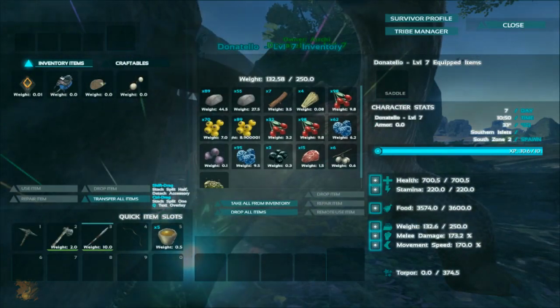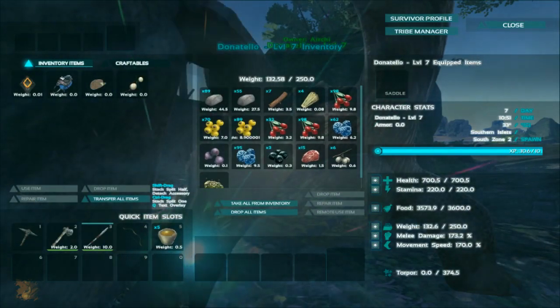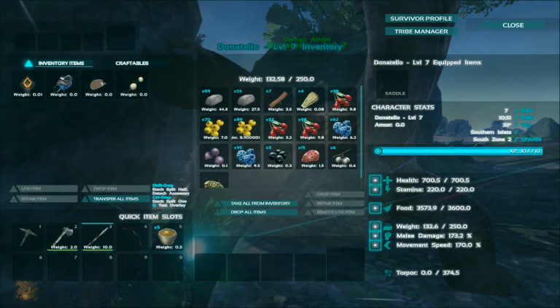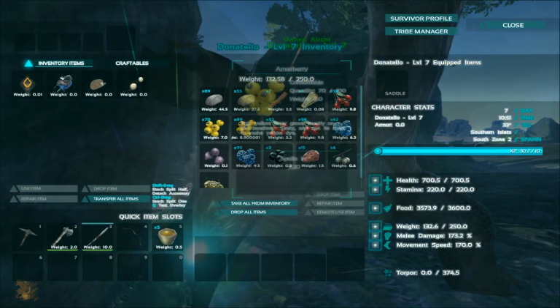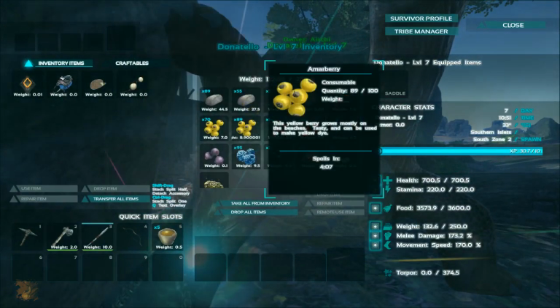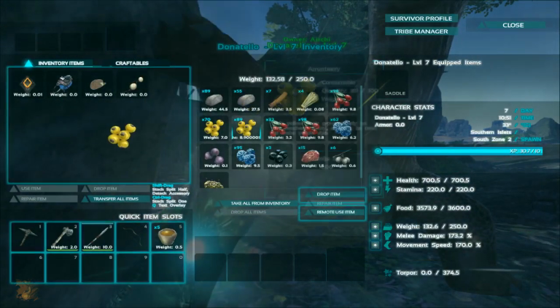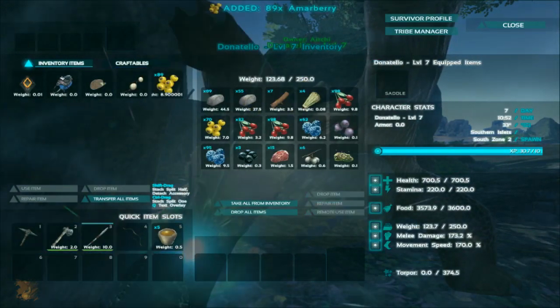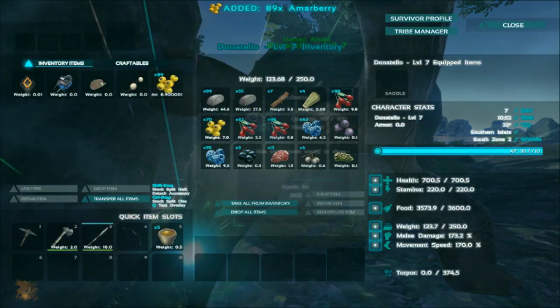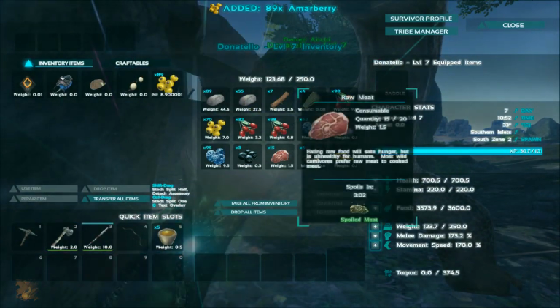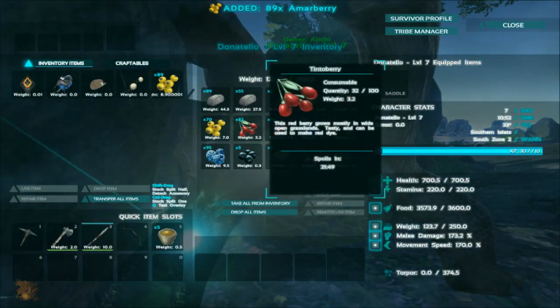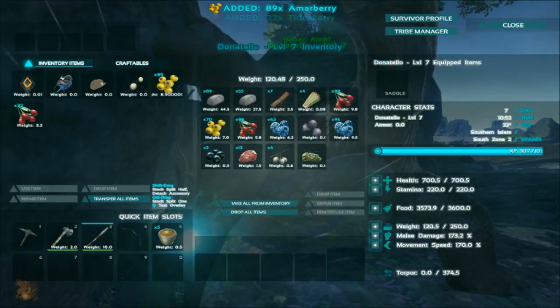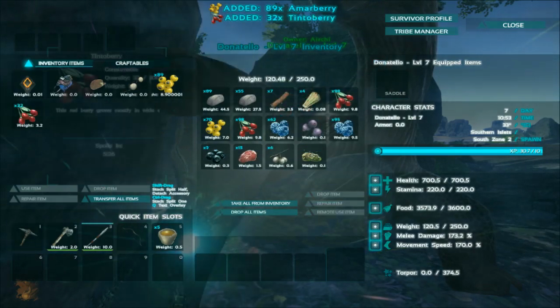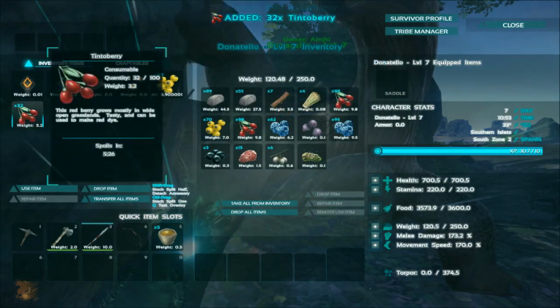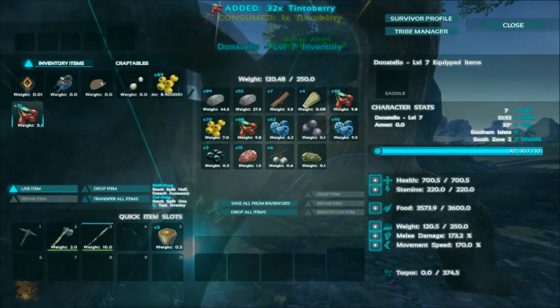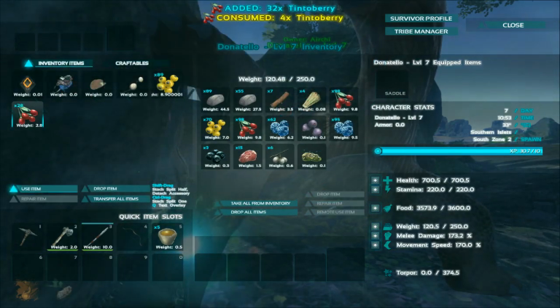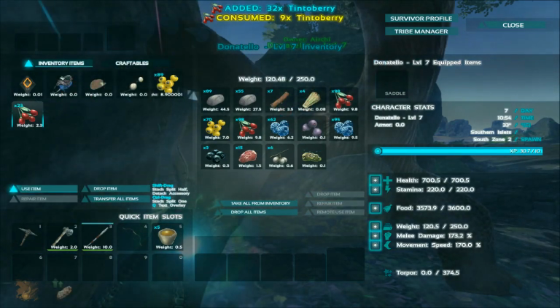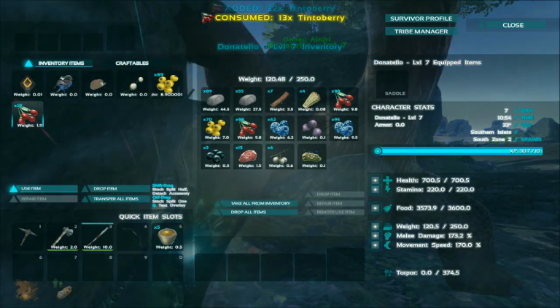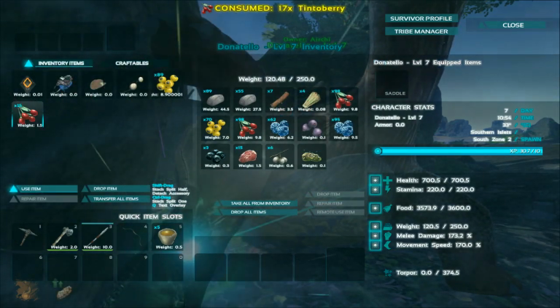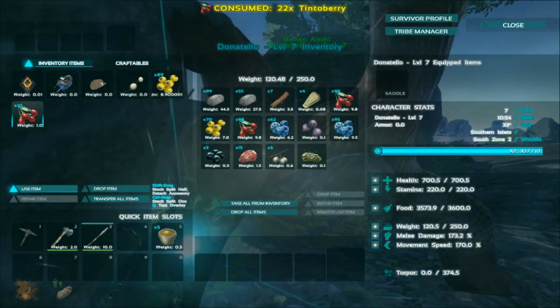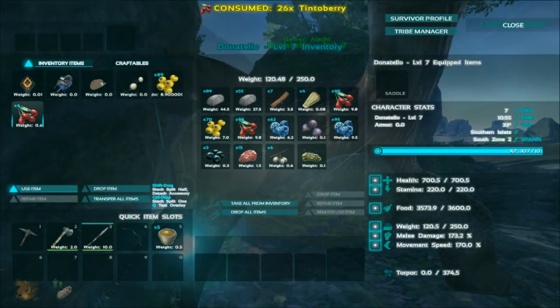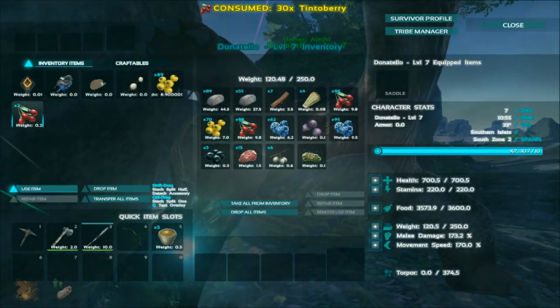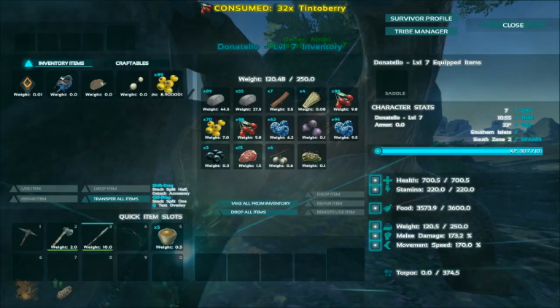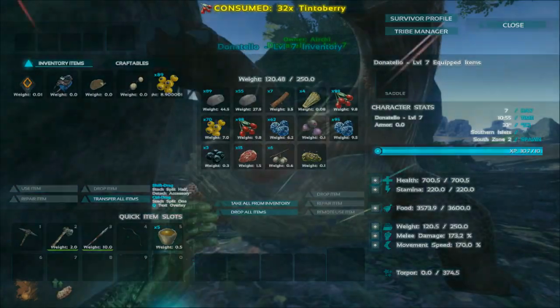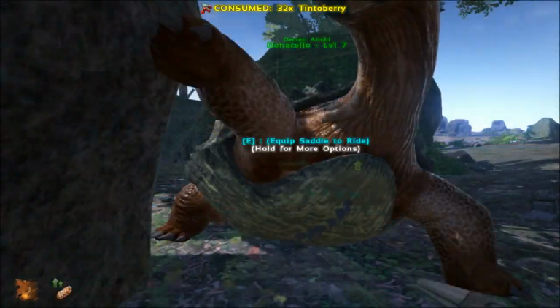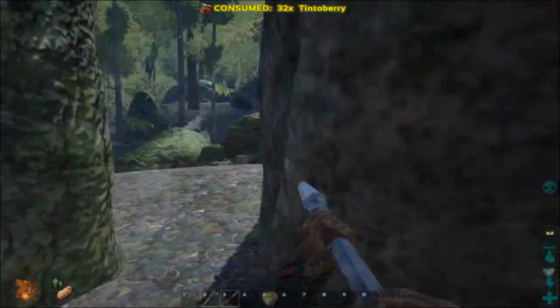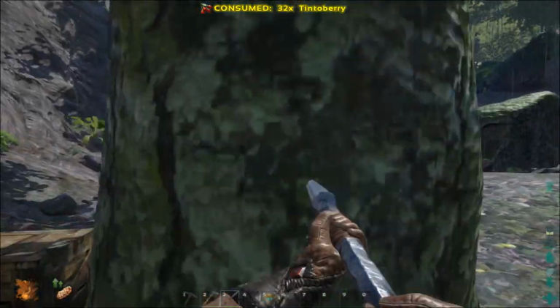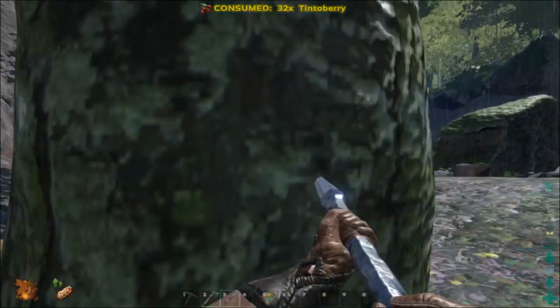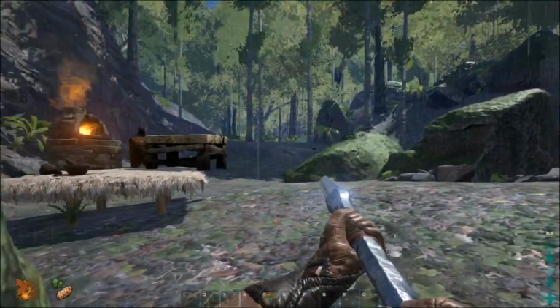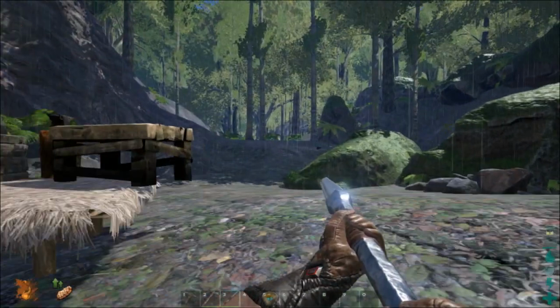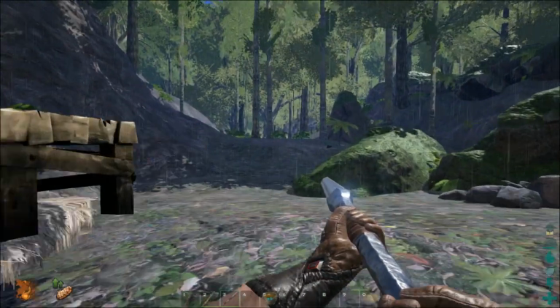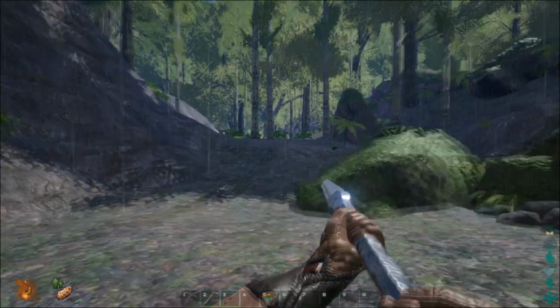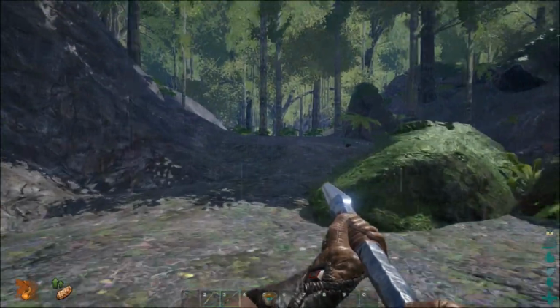Stock up well for the caves — you'll need at least 2 stacks of food, and you need to fill up your food meter before you go. You also want to take at least 5 stimulants, as there are many enemies in the caves that will apply torpor and can knock you out and then kill you.